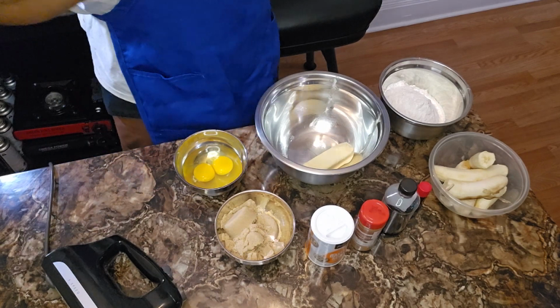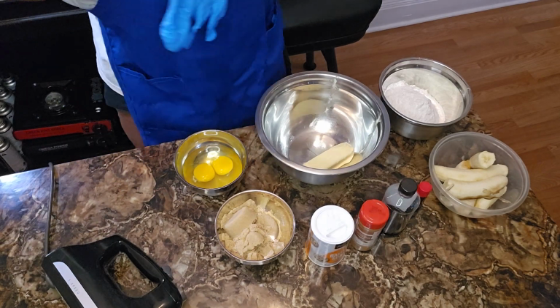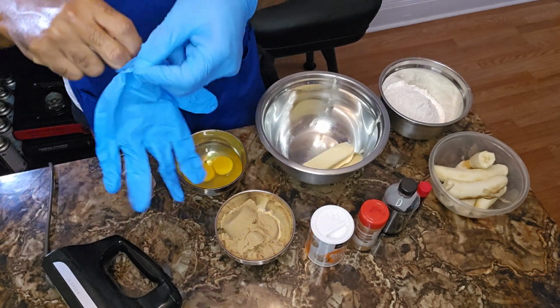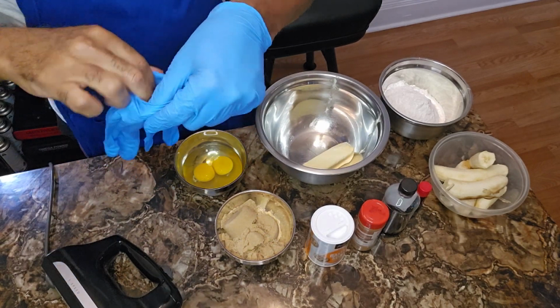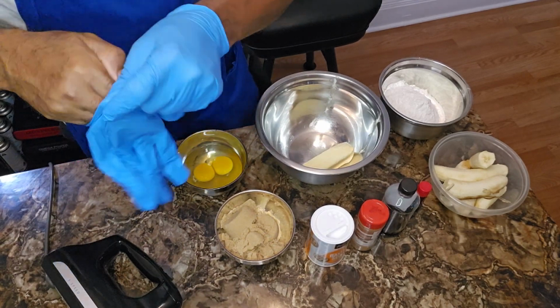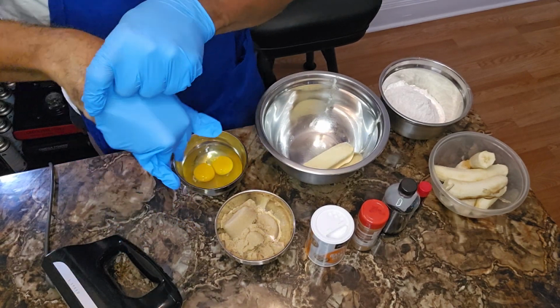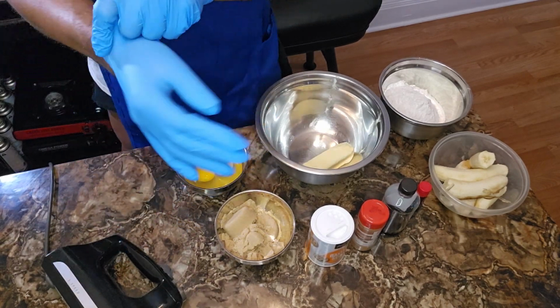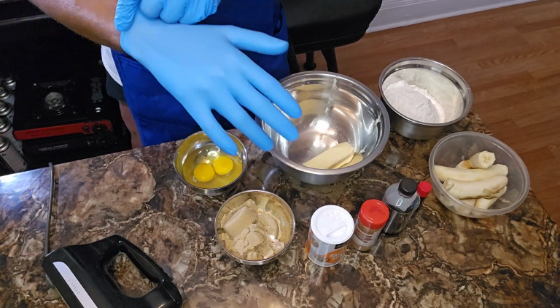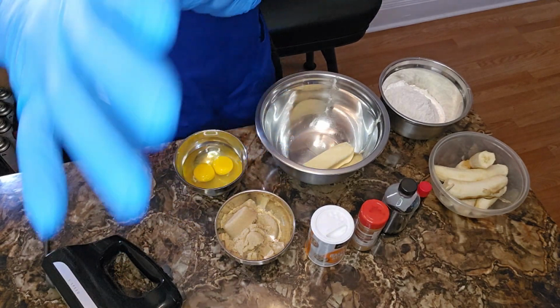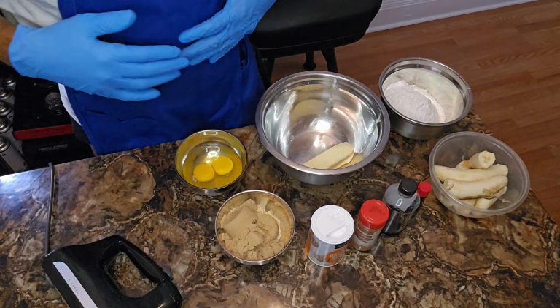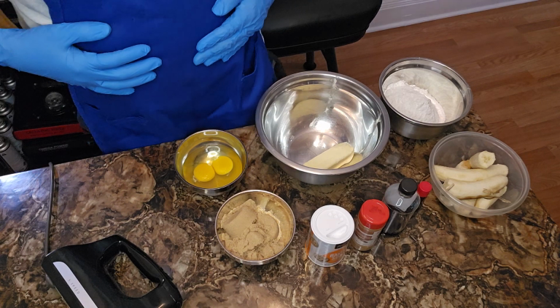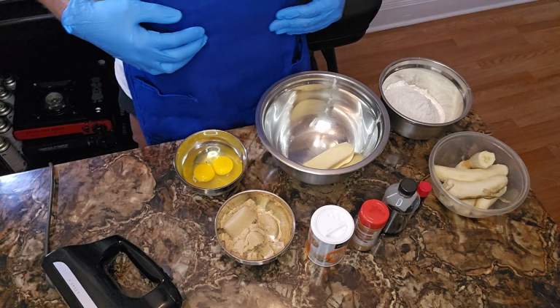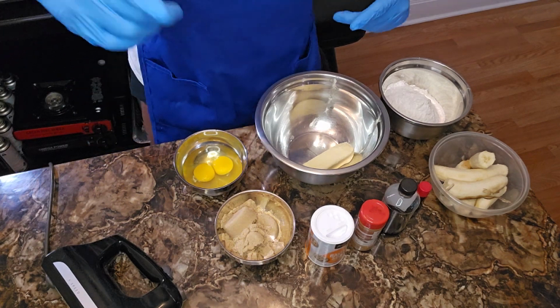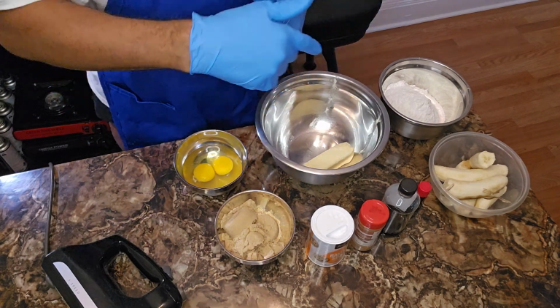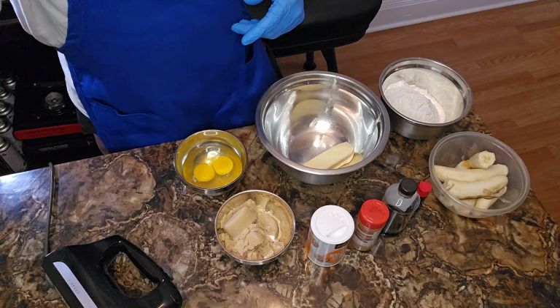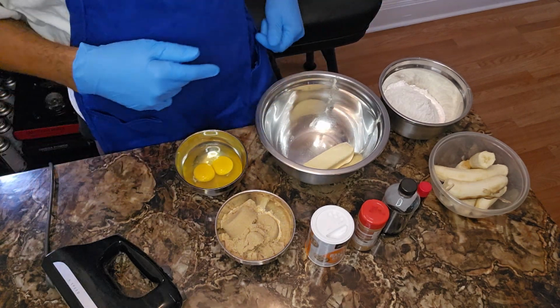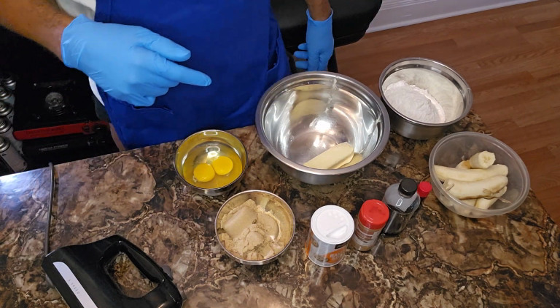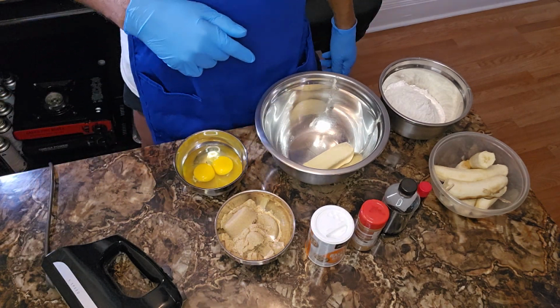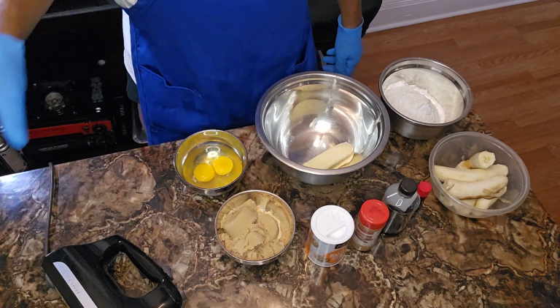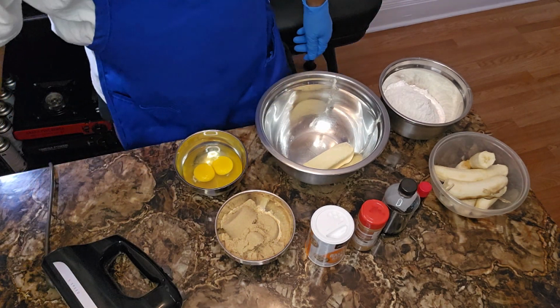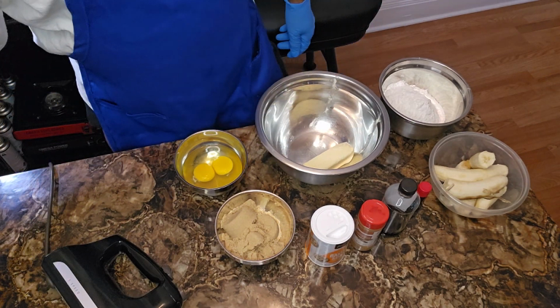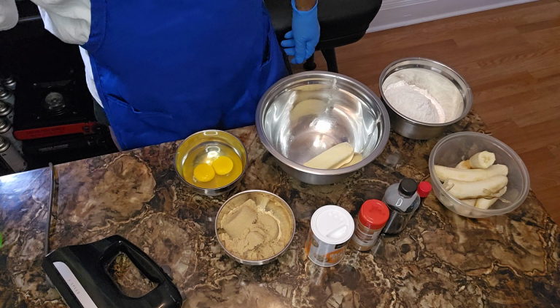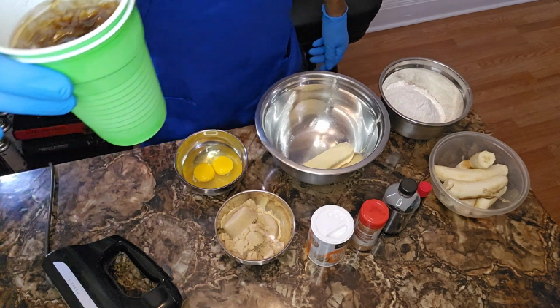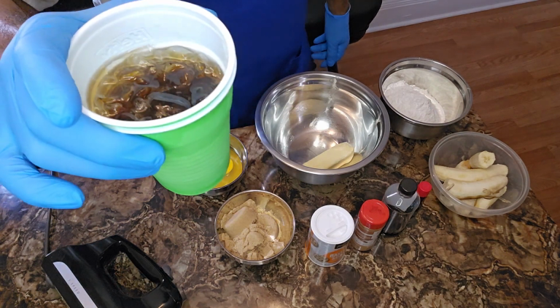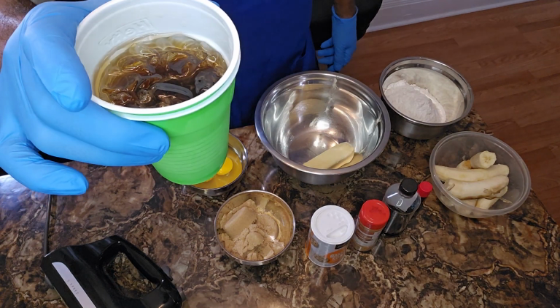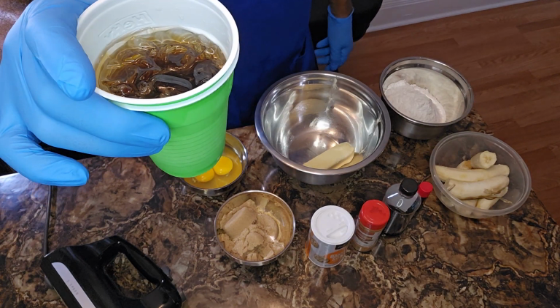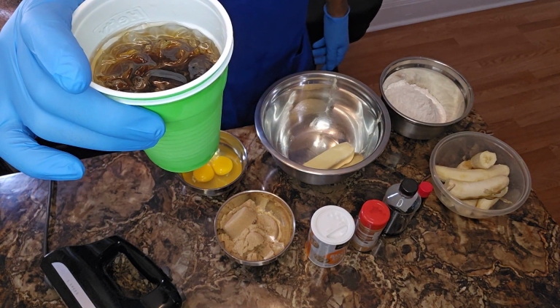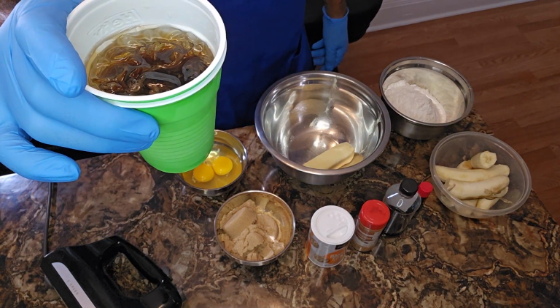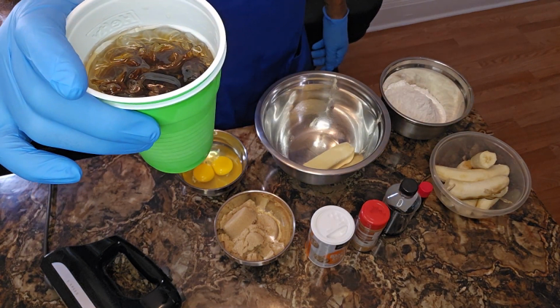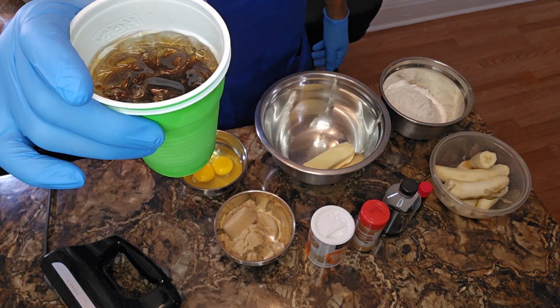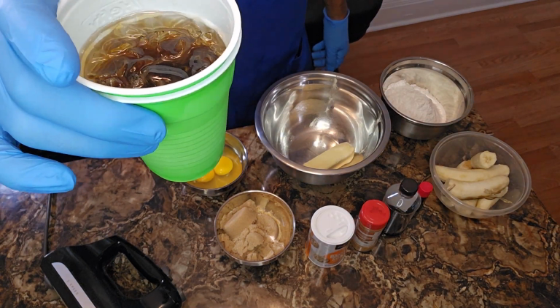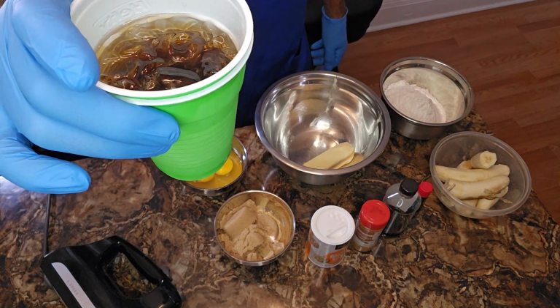Yo, slap on your gloves, grab your tools of choice, hey, meet me in your kitchen, y'all. Hey, I want to welcome you back to my channel. I am your man Keeper Cup Can Cook.